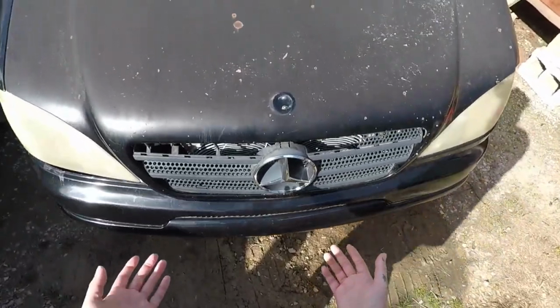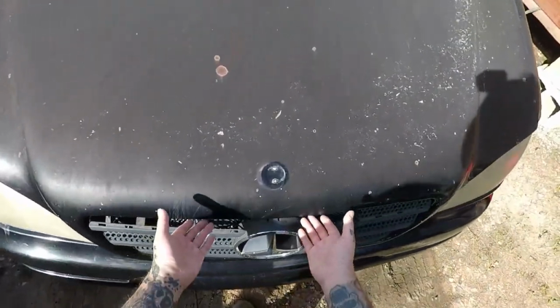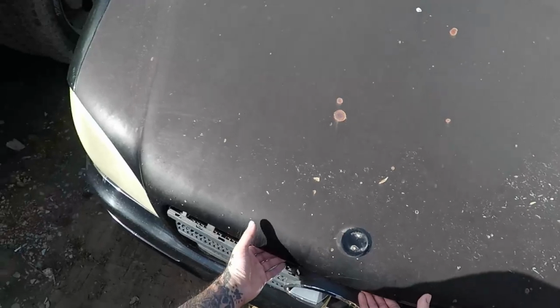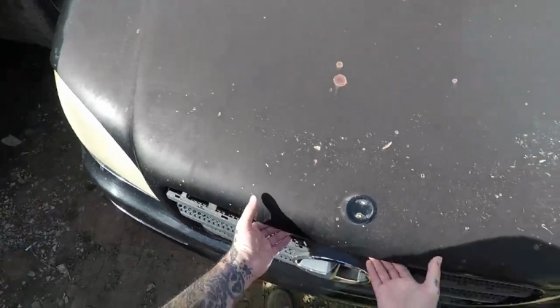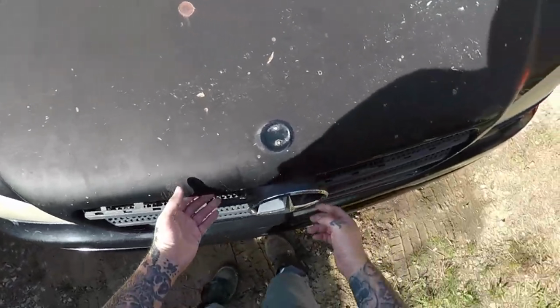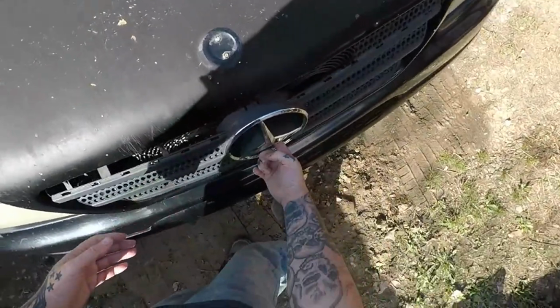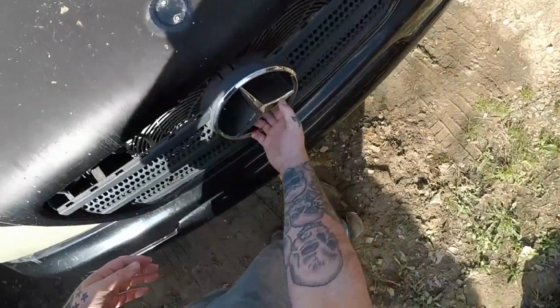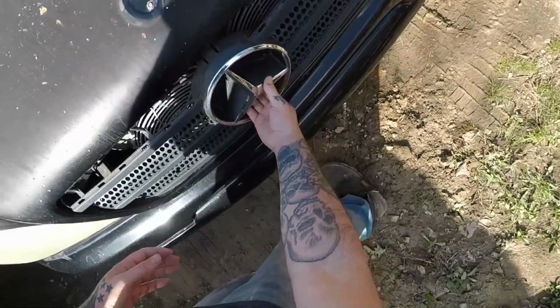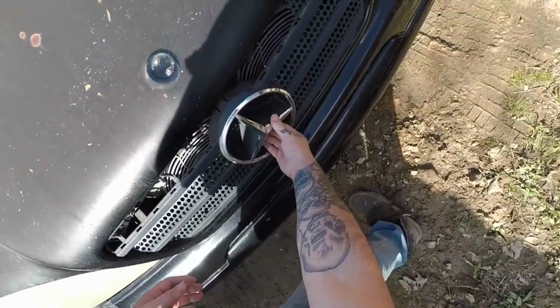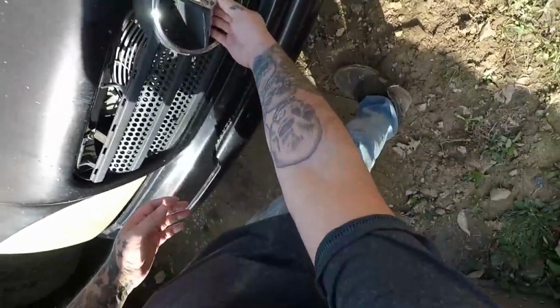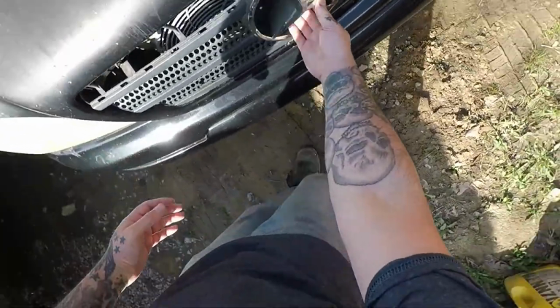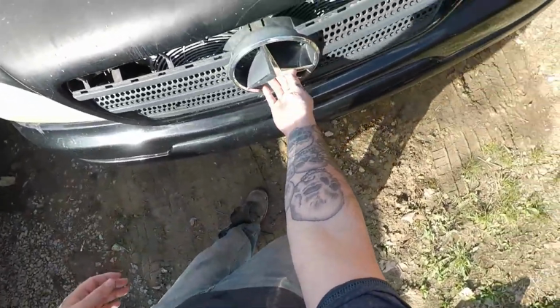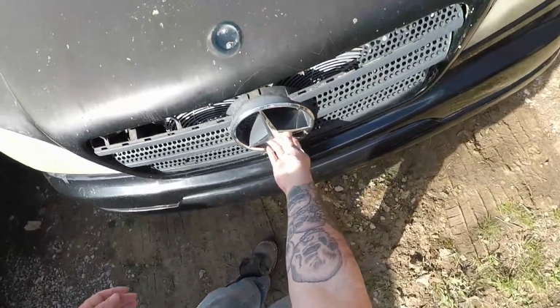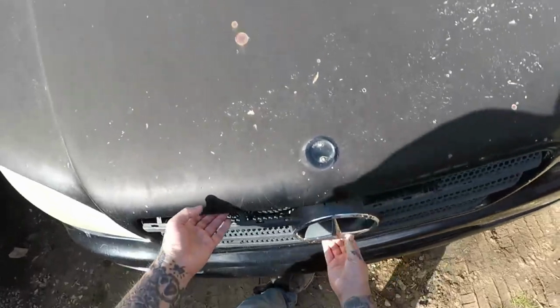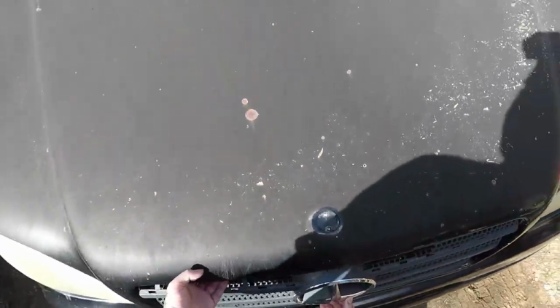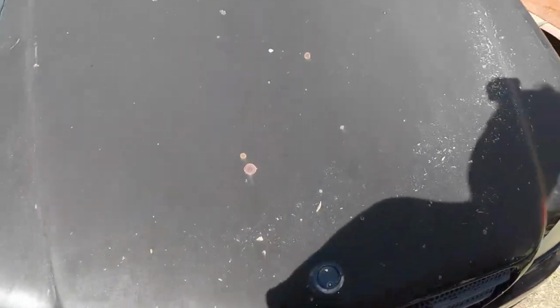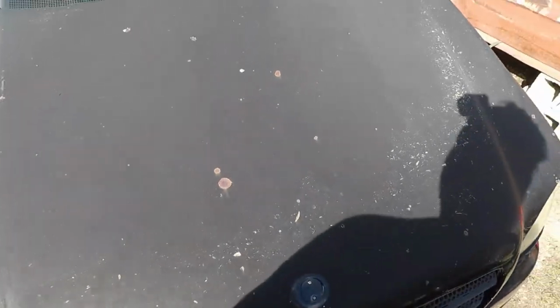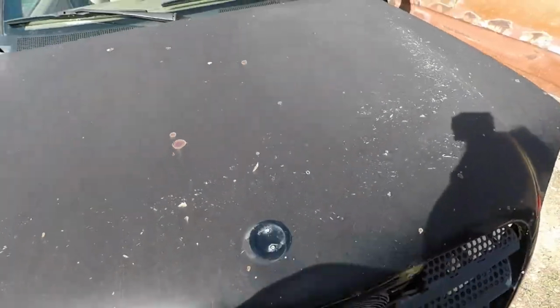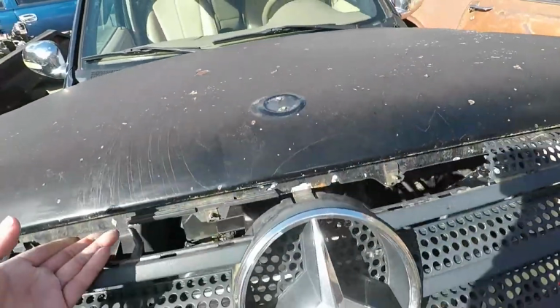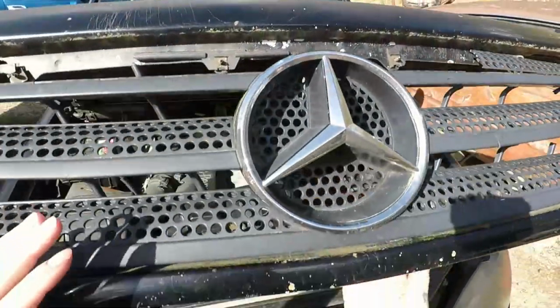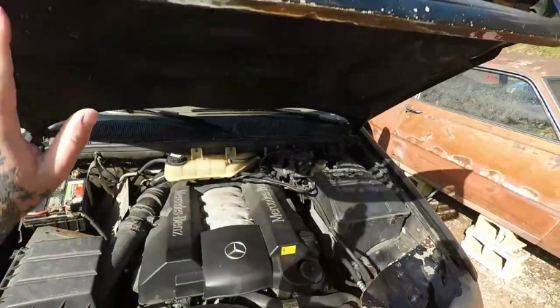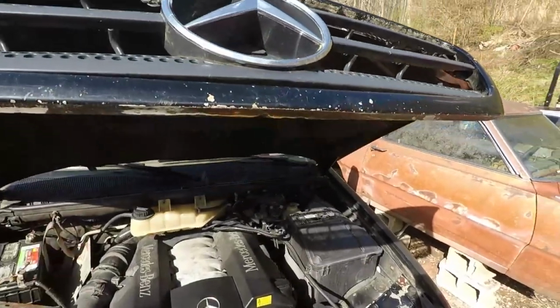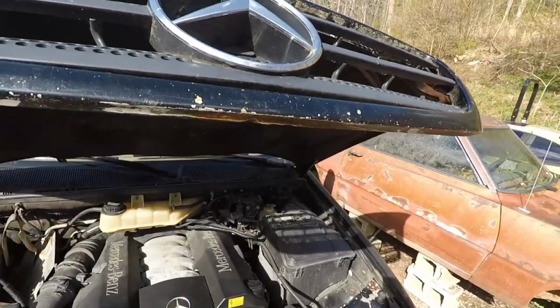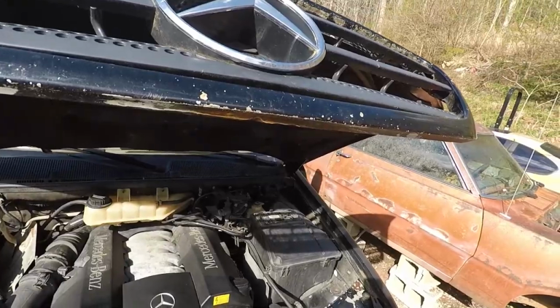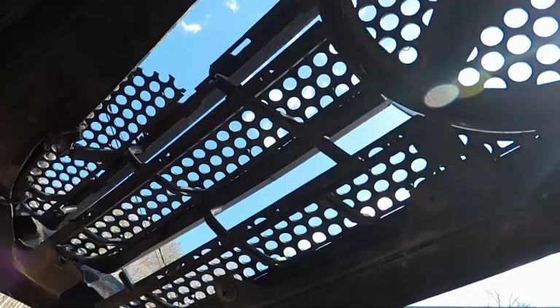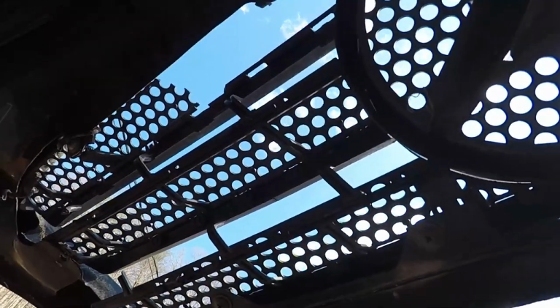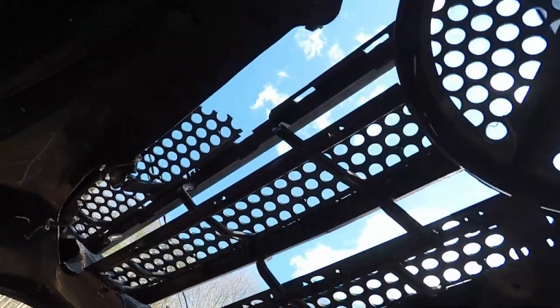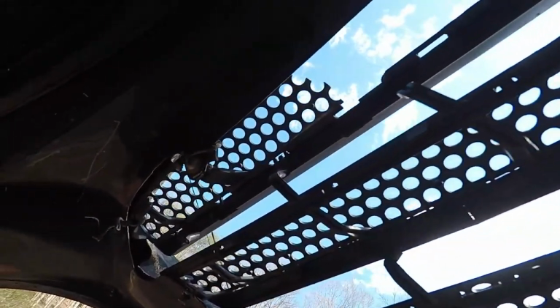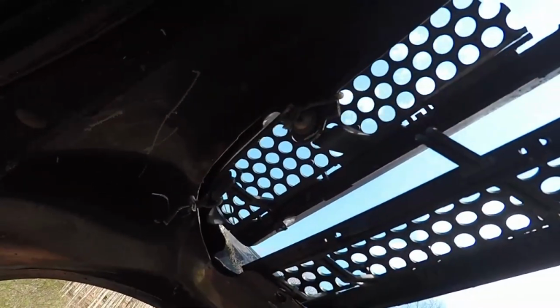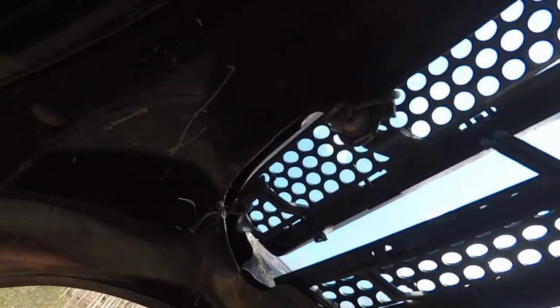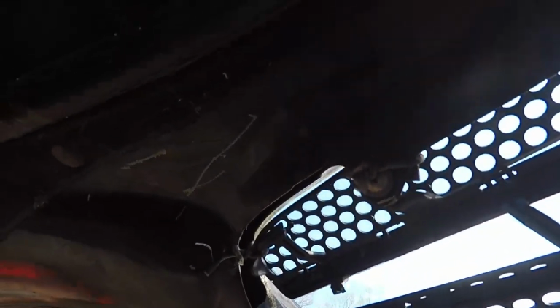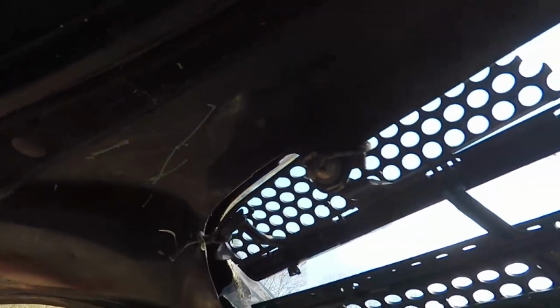First thing you want to do is pop your hood. This is done — it's popped. There's a little trigger underneath the Mercedes in case you didn't know how to pop your hood on the ML430, and it opens up just like so.